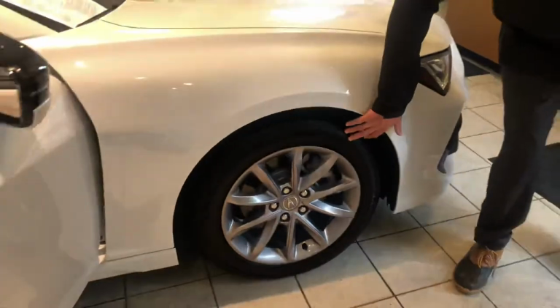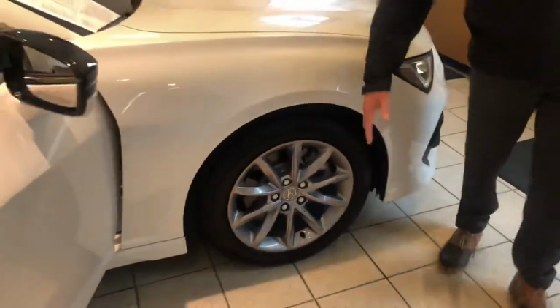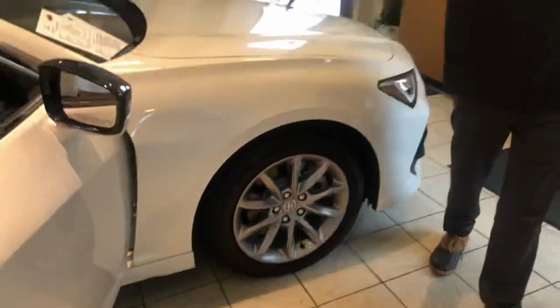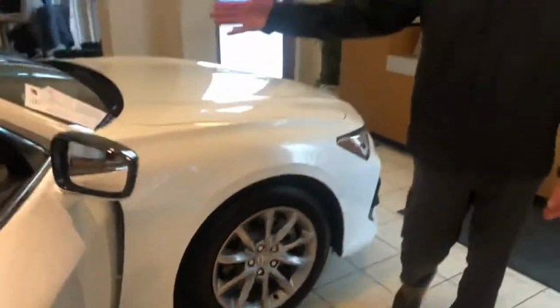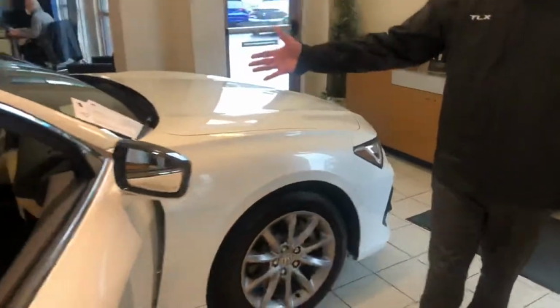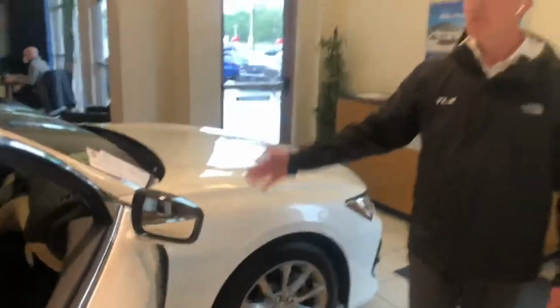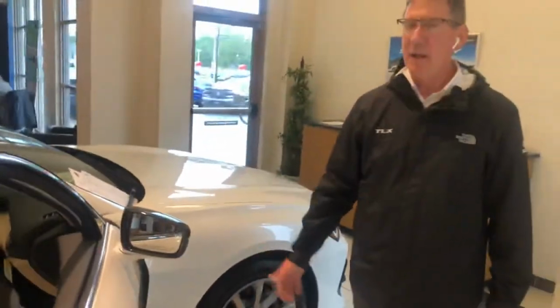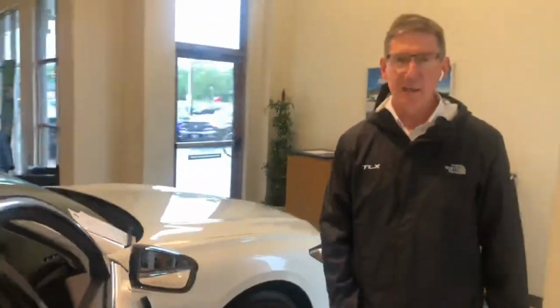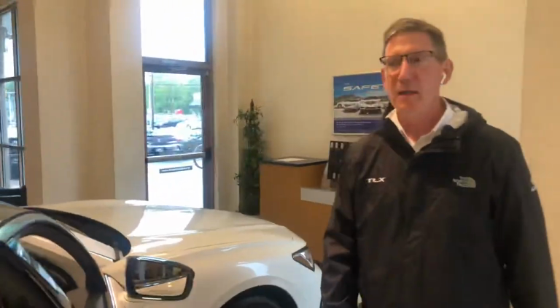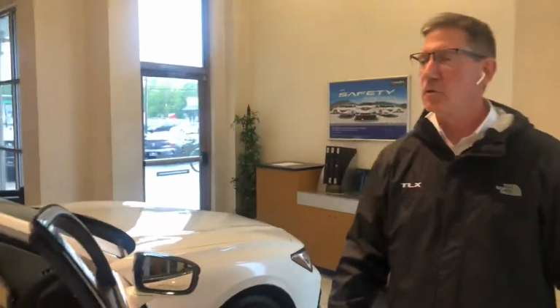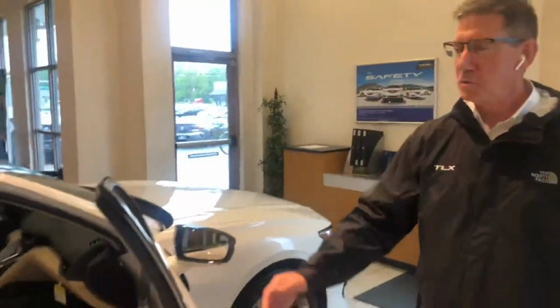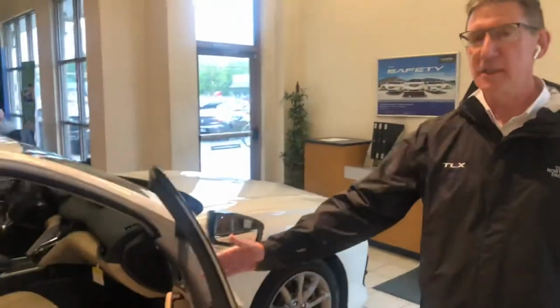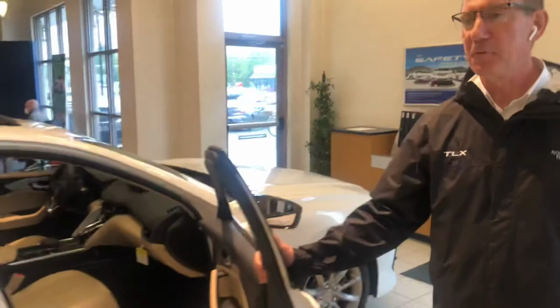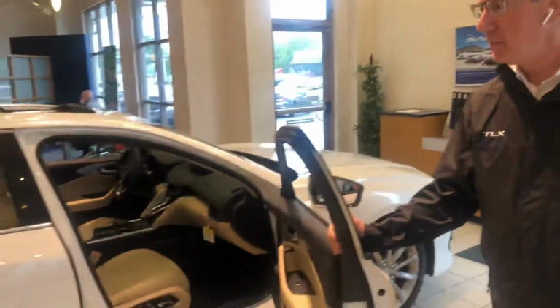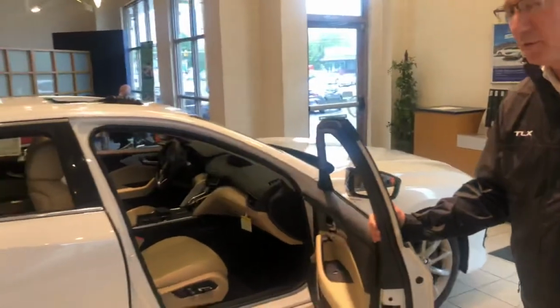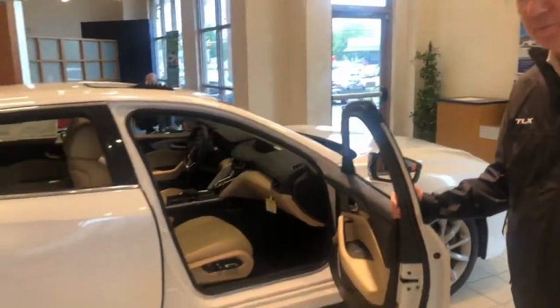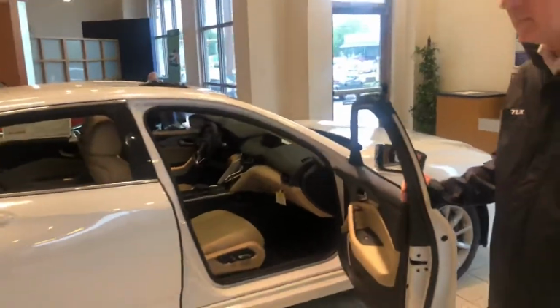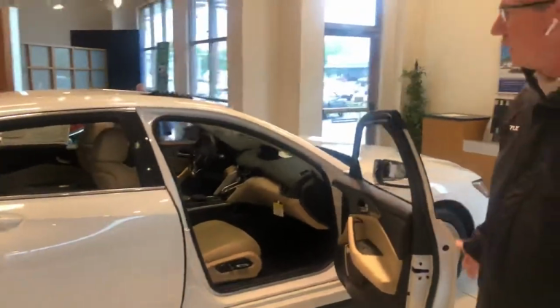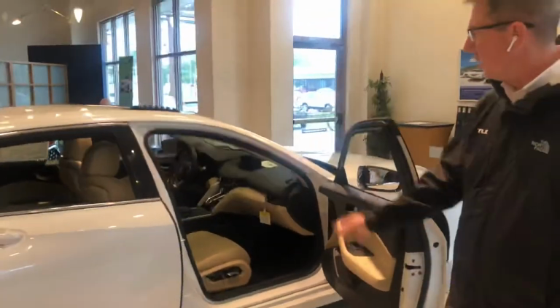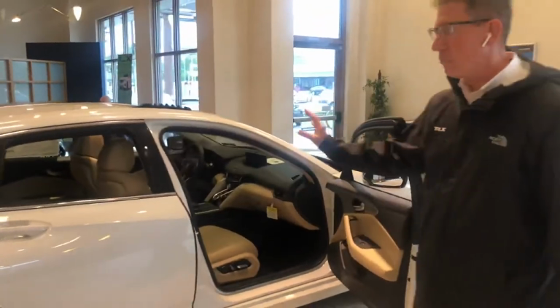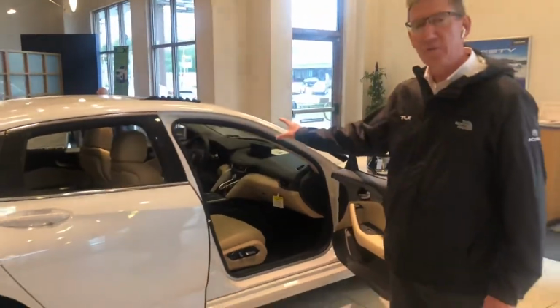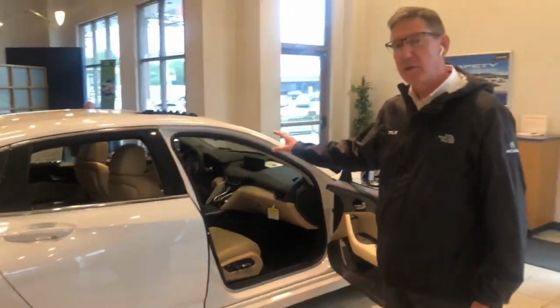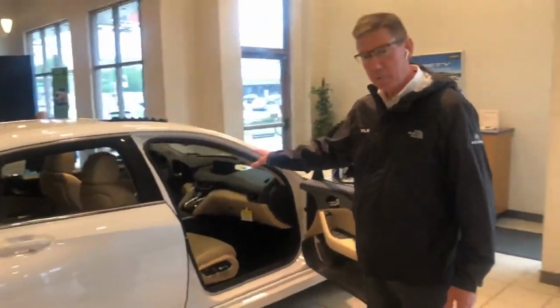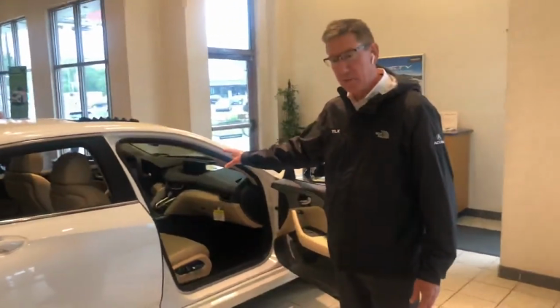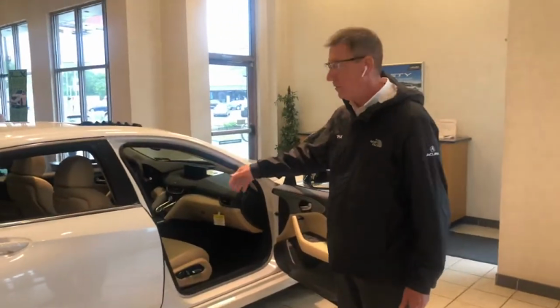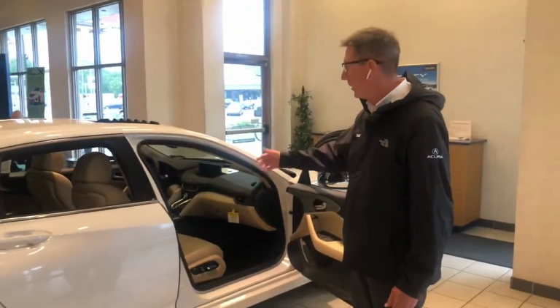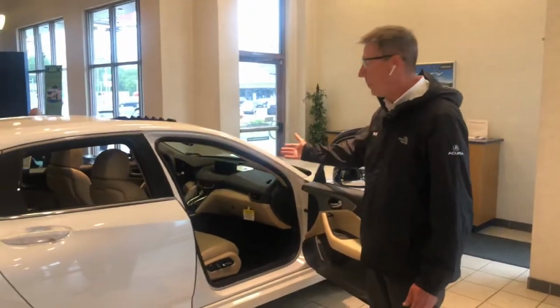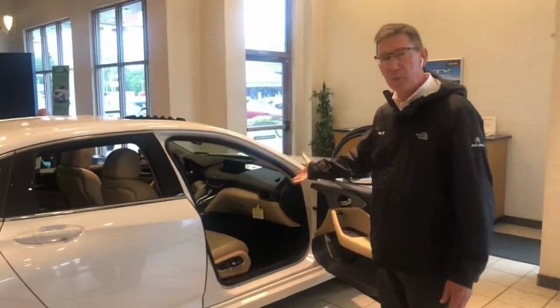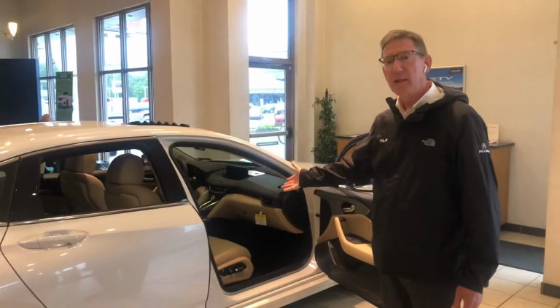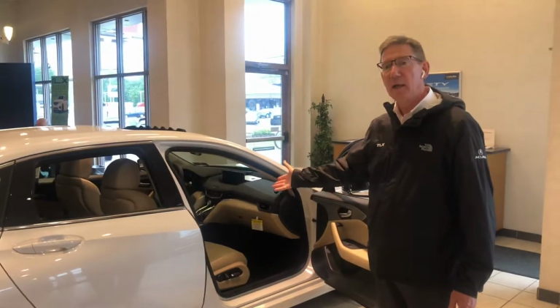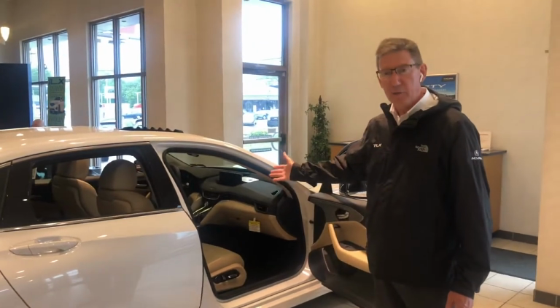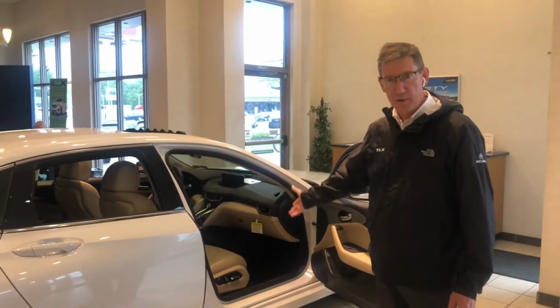On the interior is an elegantly and luxuriously leather-wrapped interior that is a driver-centered cockpit featuring Apple CarPlay and Android Auto.